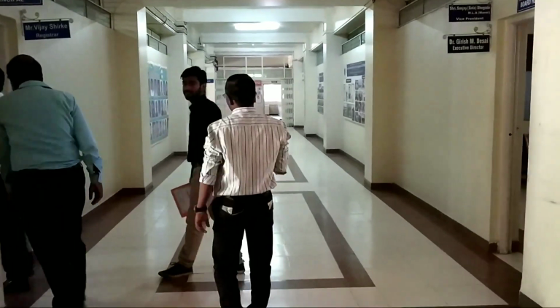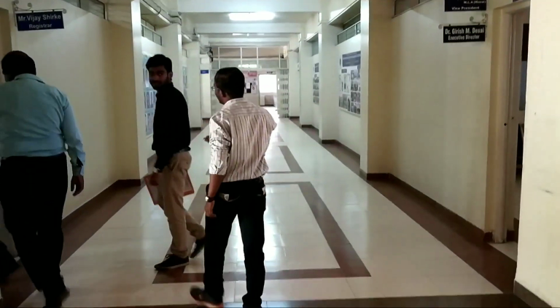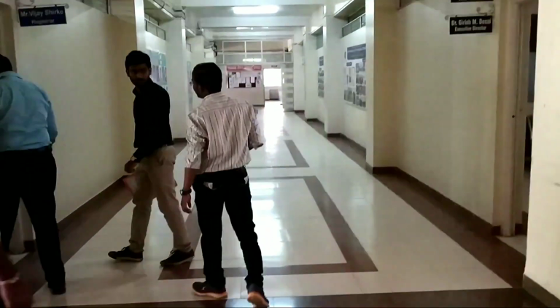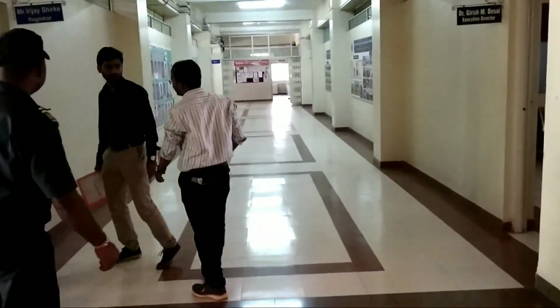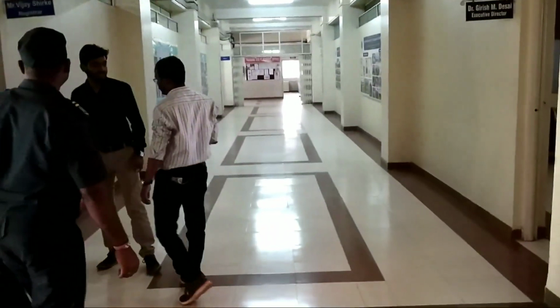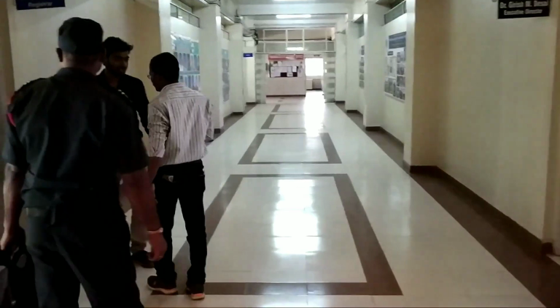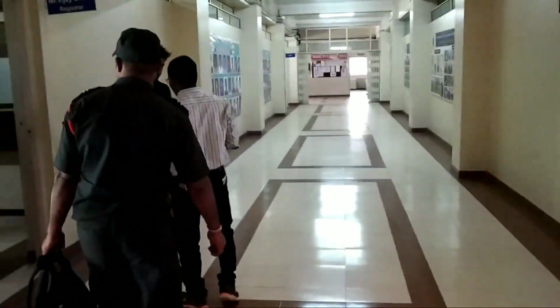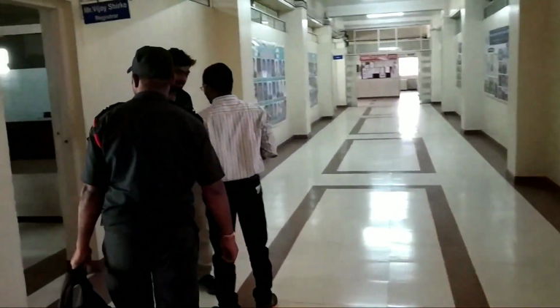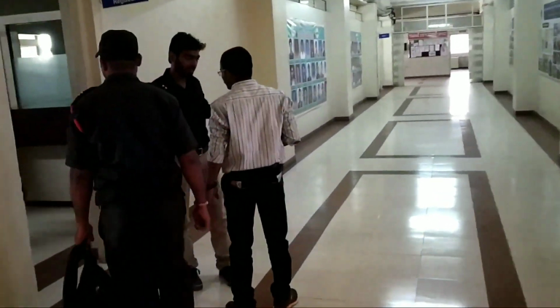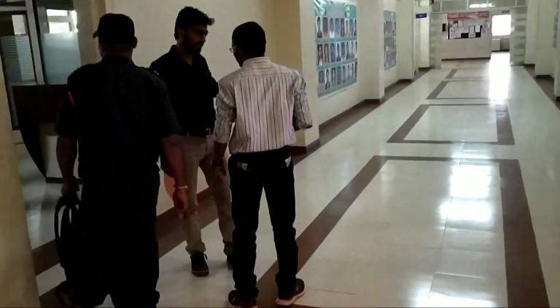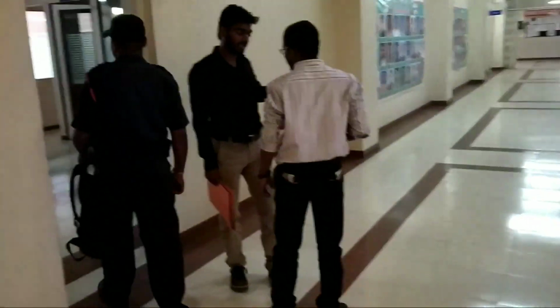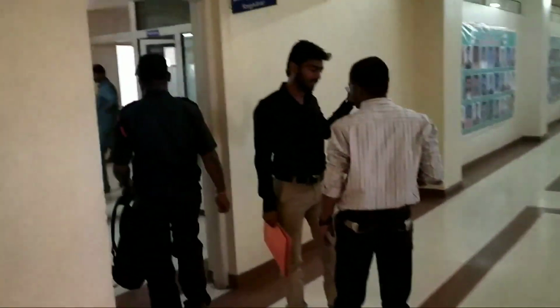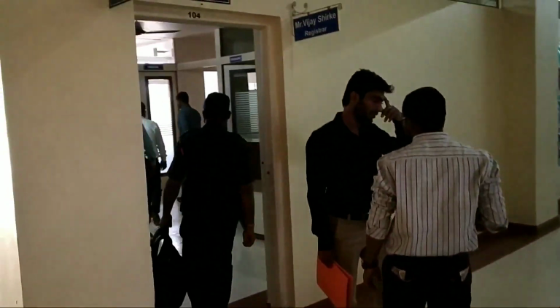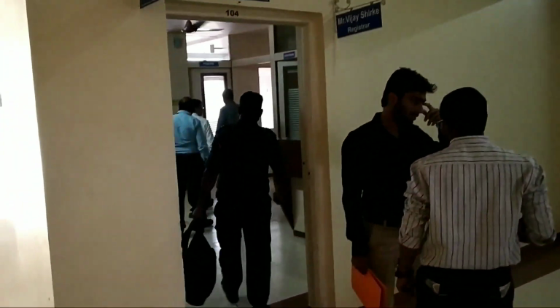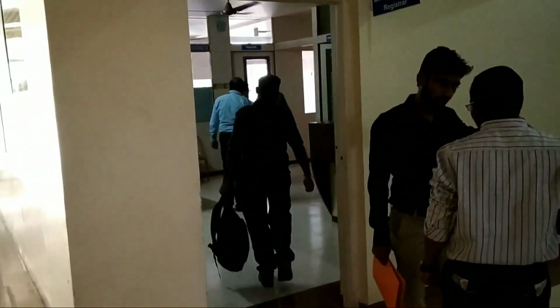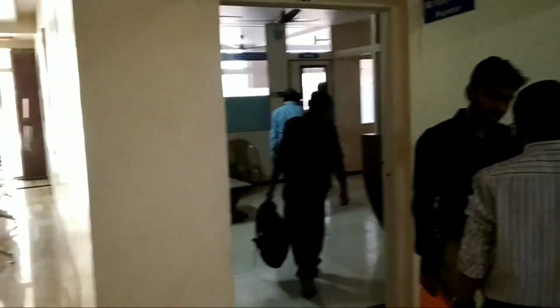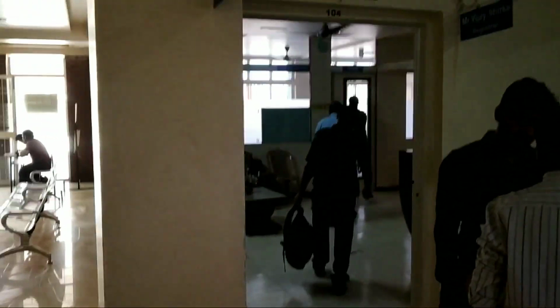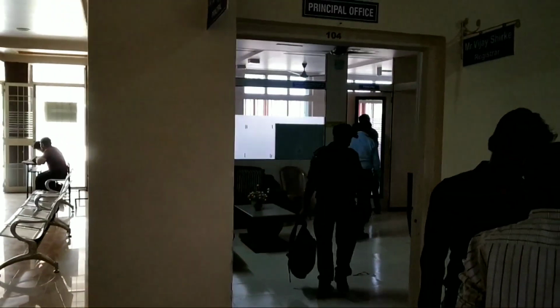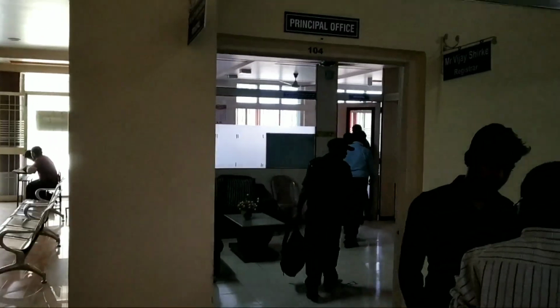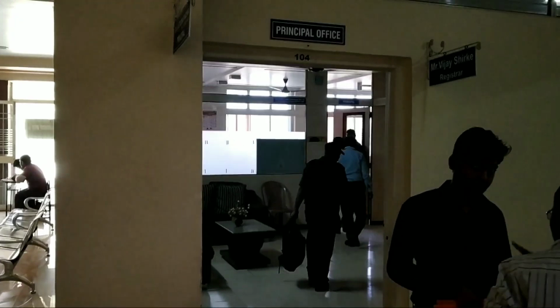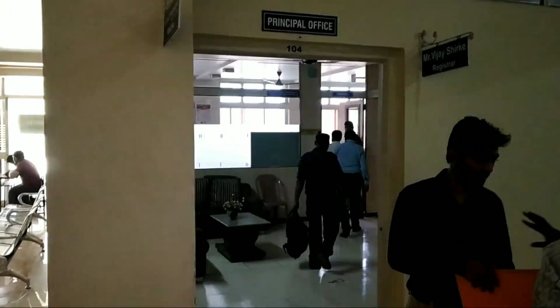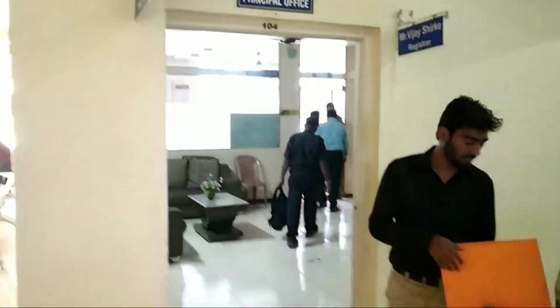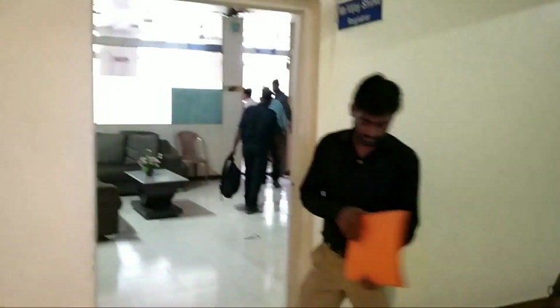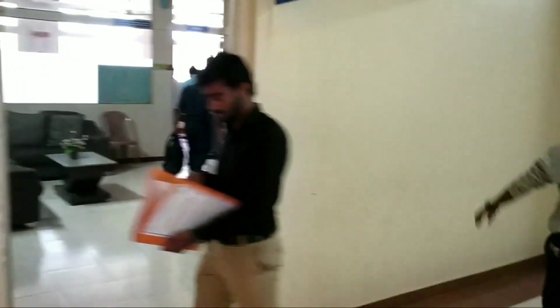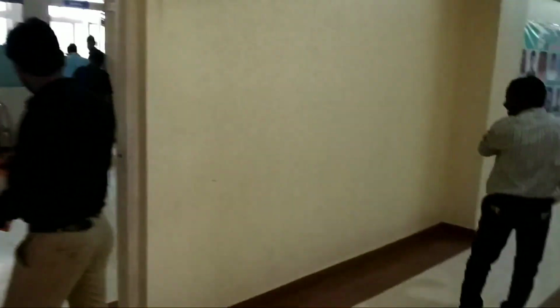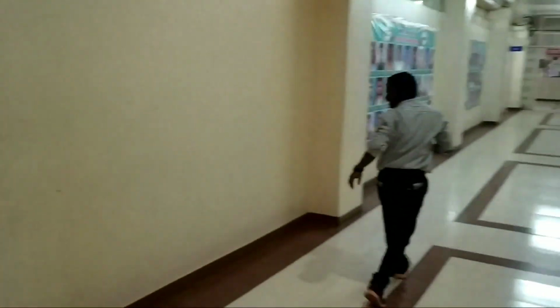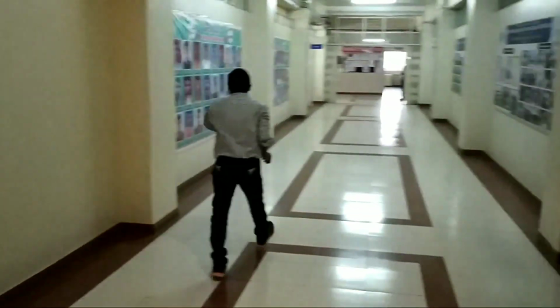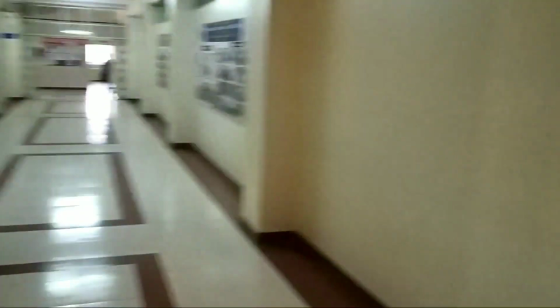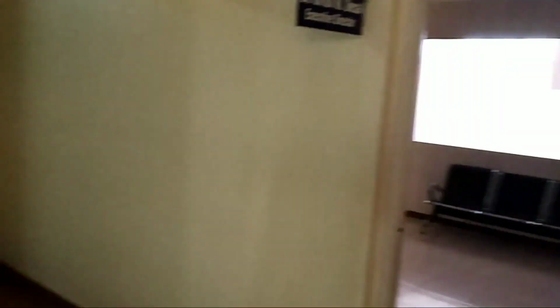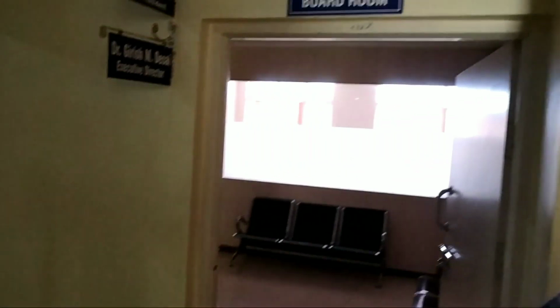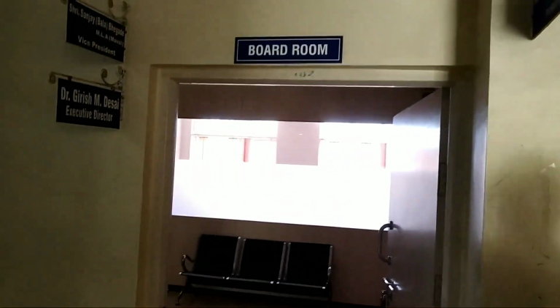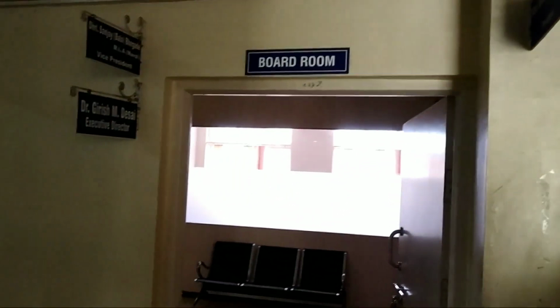Let's see the first floor of NMIT. Here on the first floor is the principal office, and on the right side is the board room.